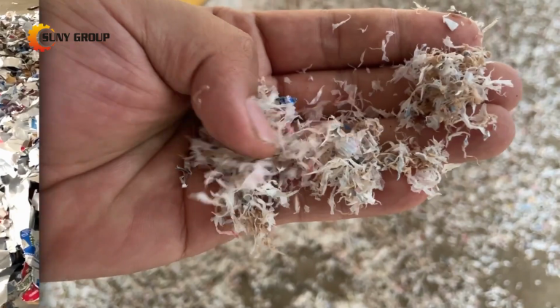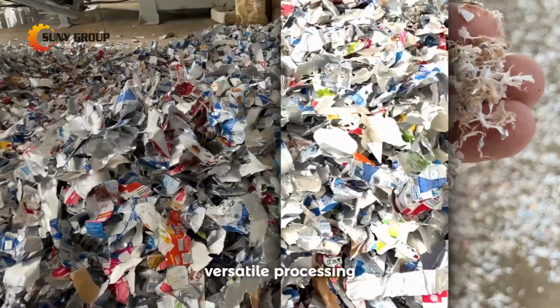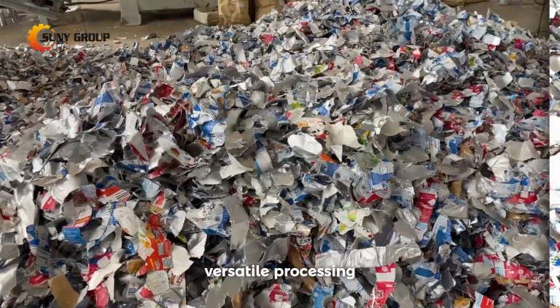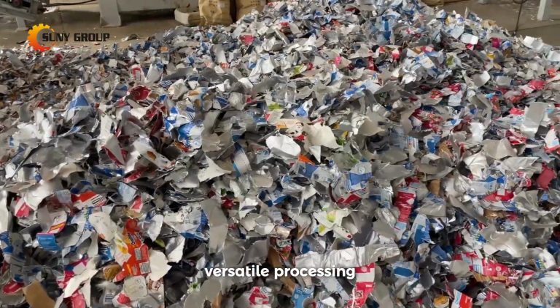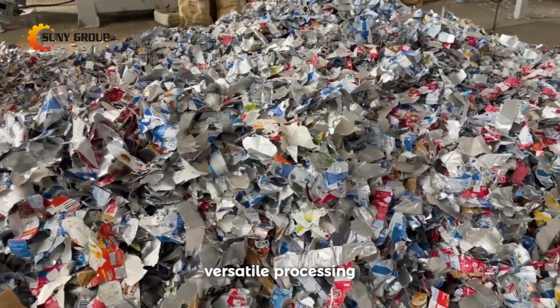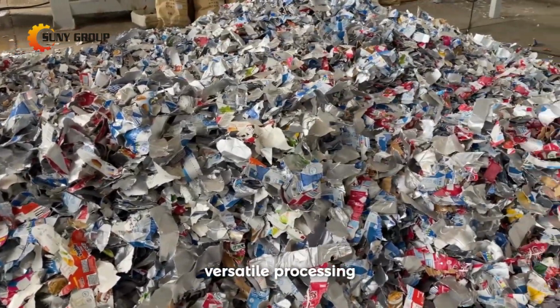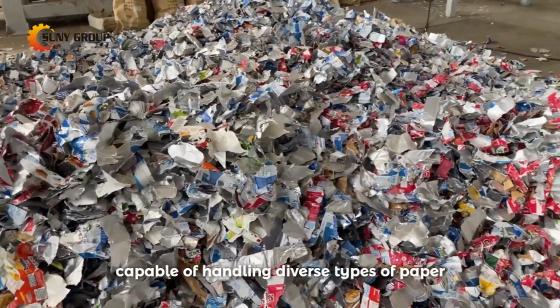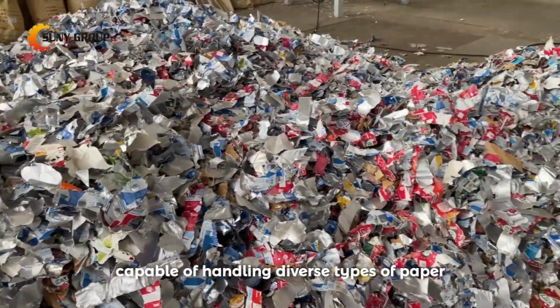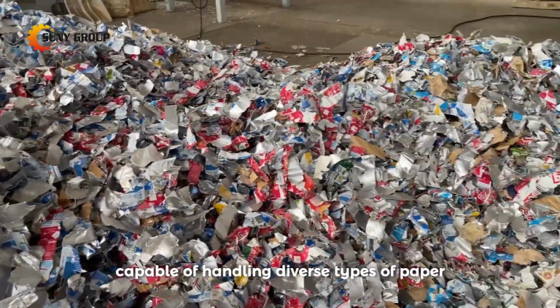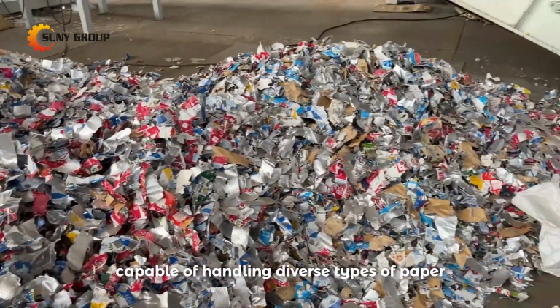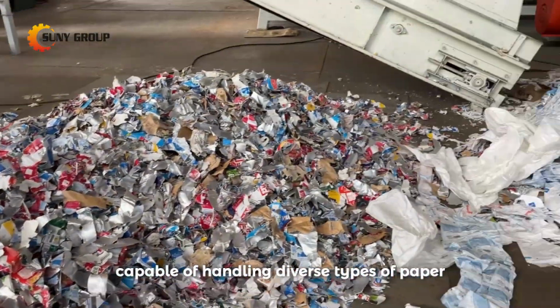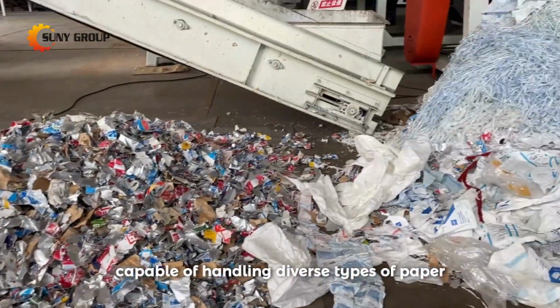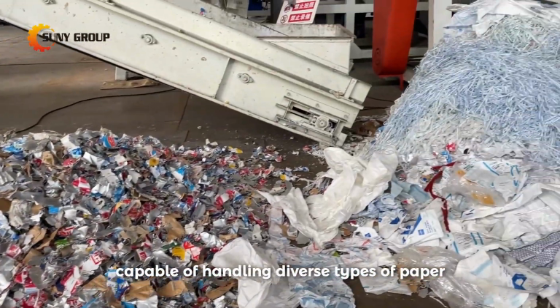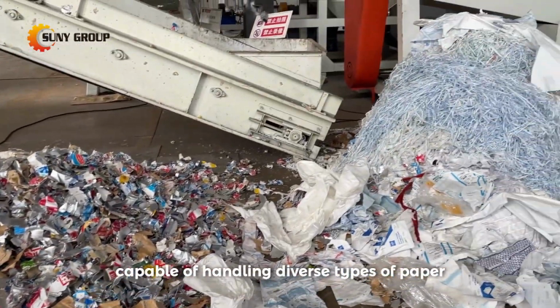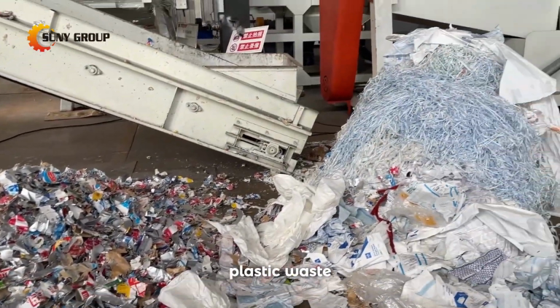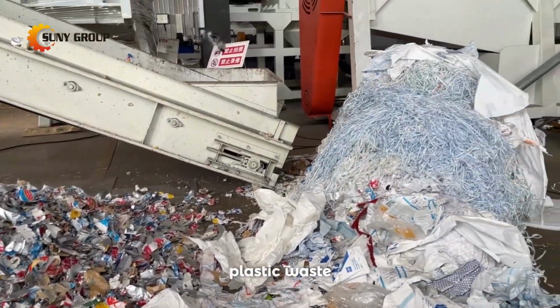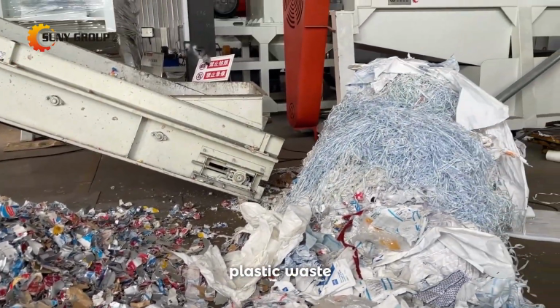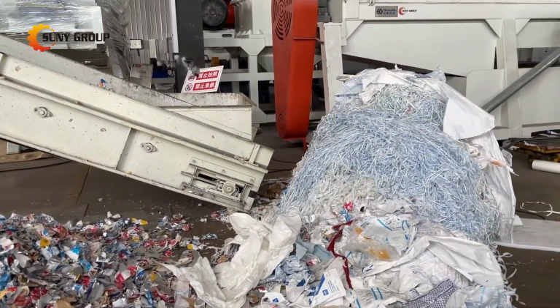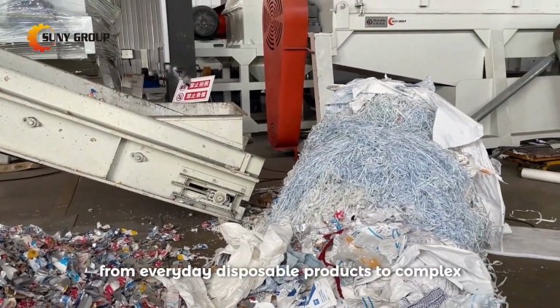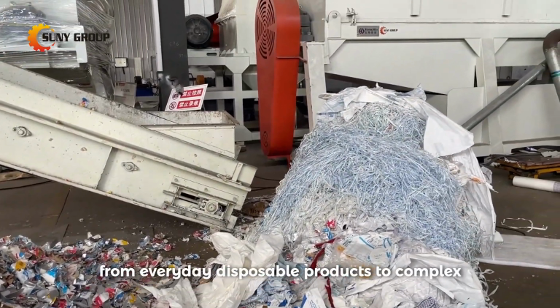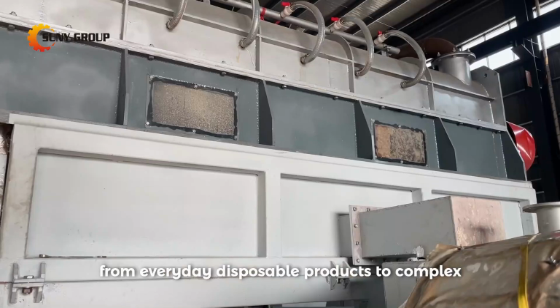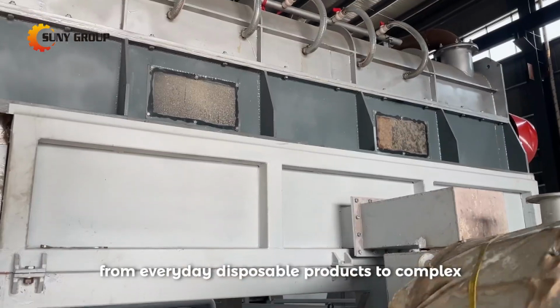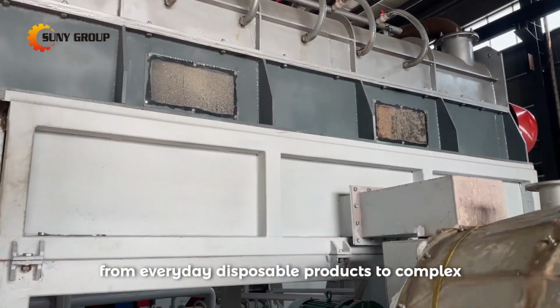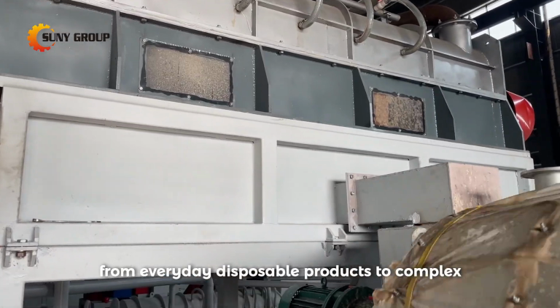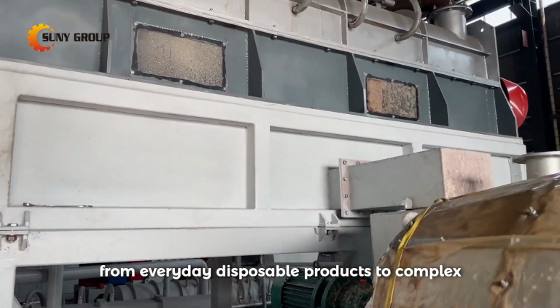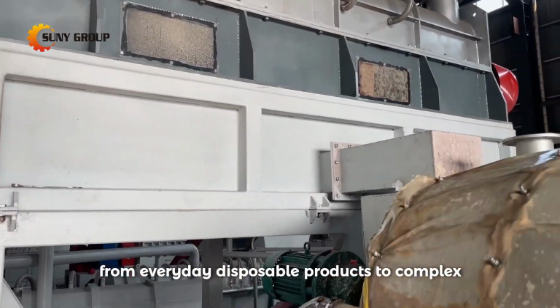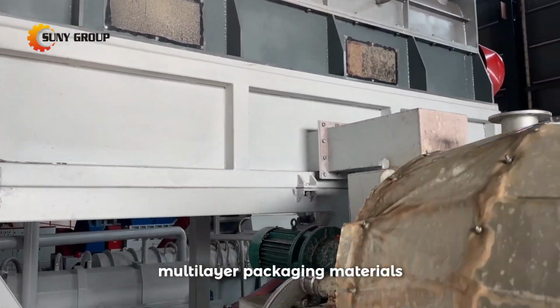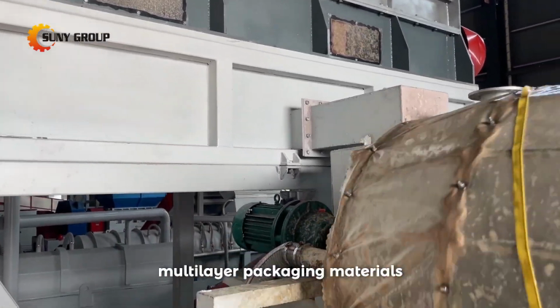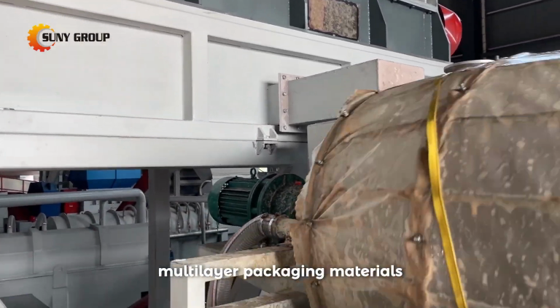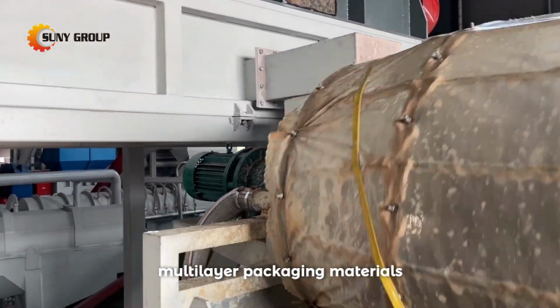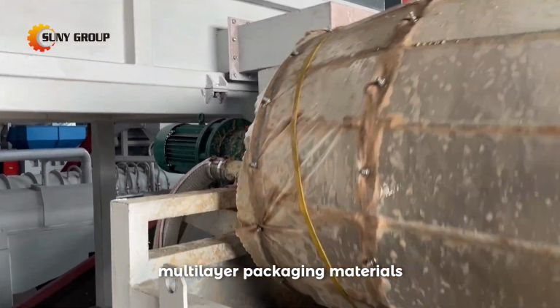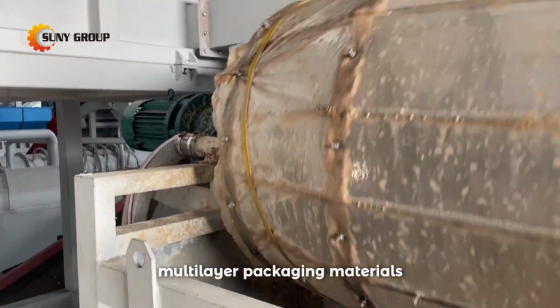Versatile processing: capable of handling diverse types of paper plastic waste, from everyday disposable products to complex multi-layer packaging materials.